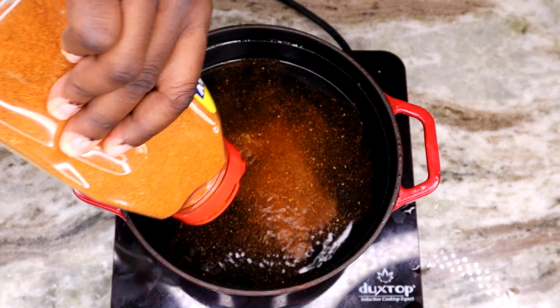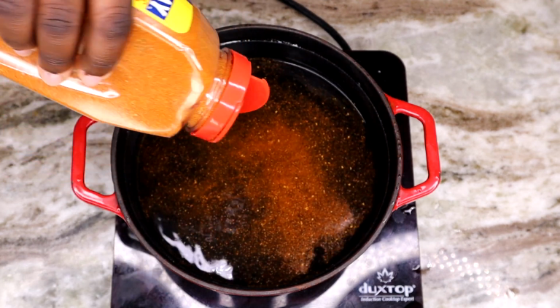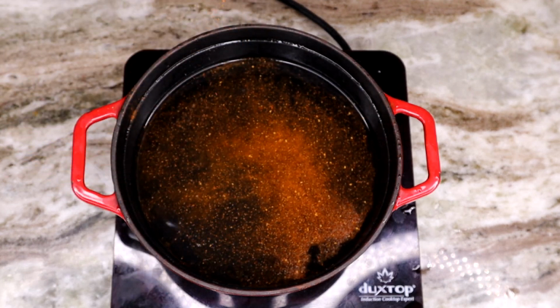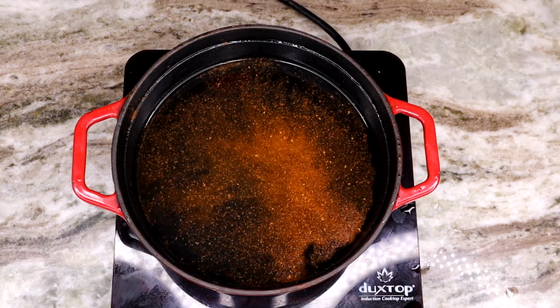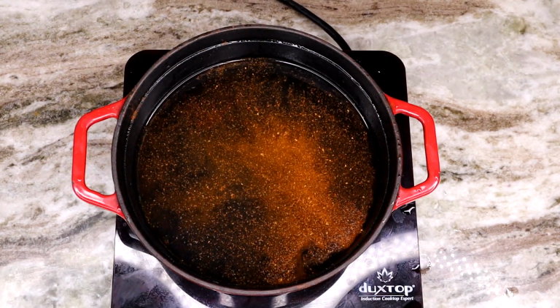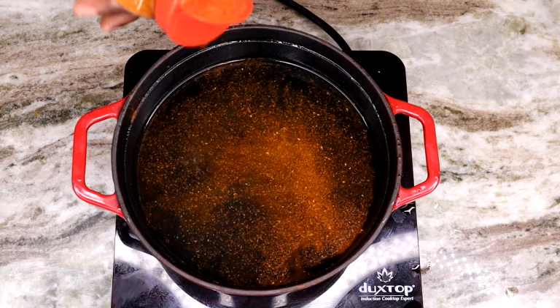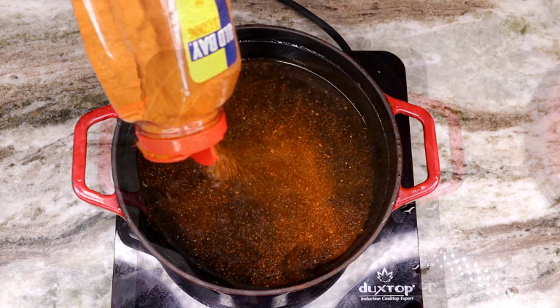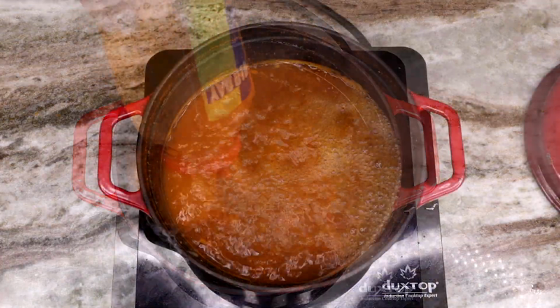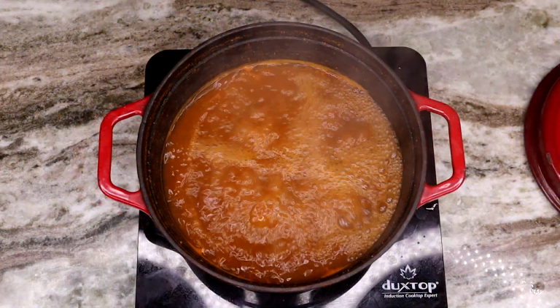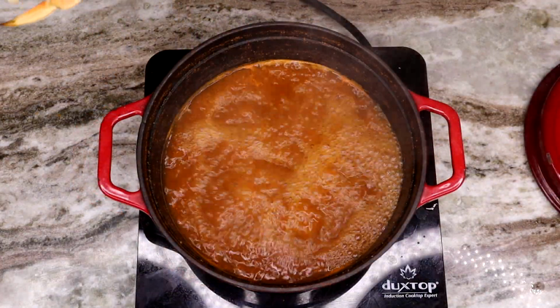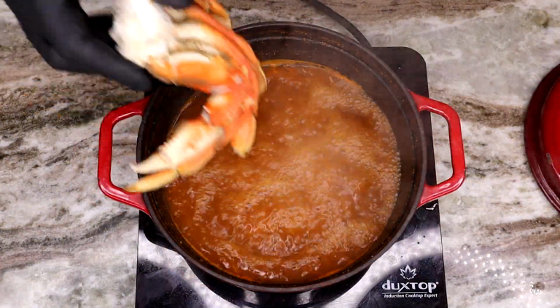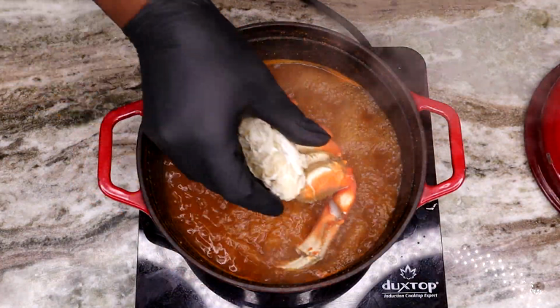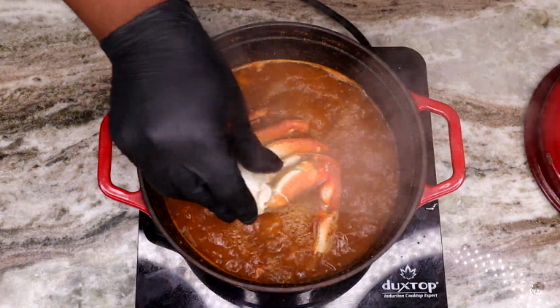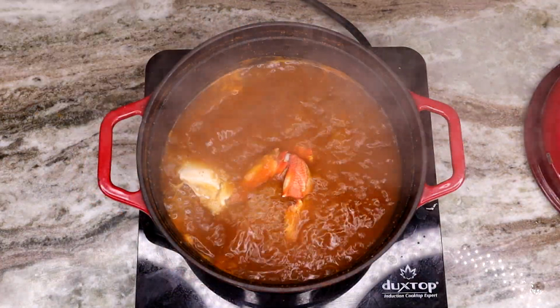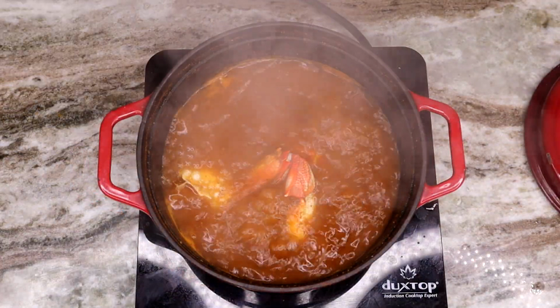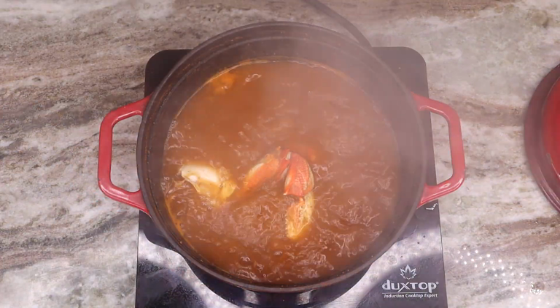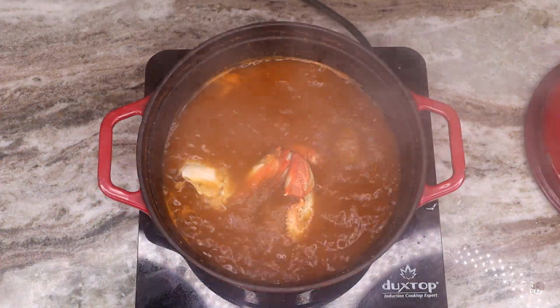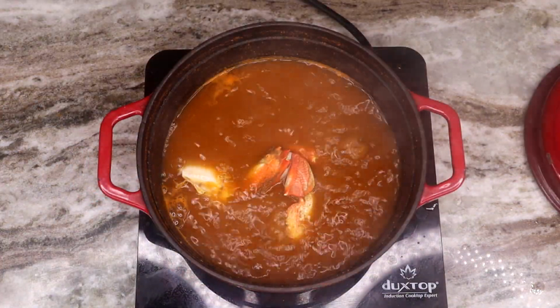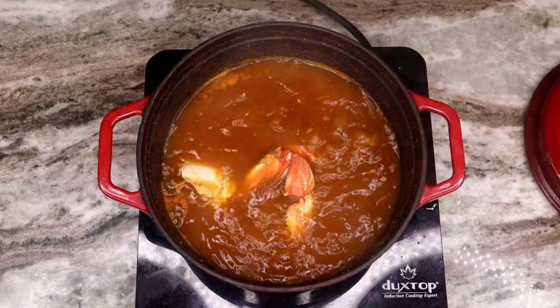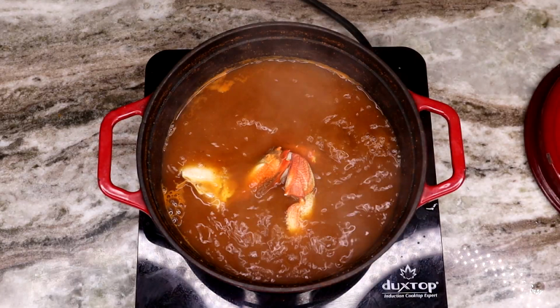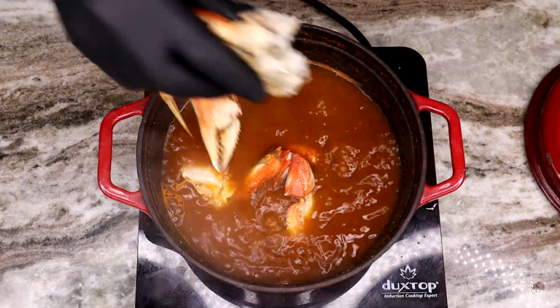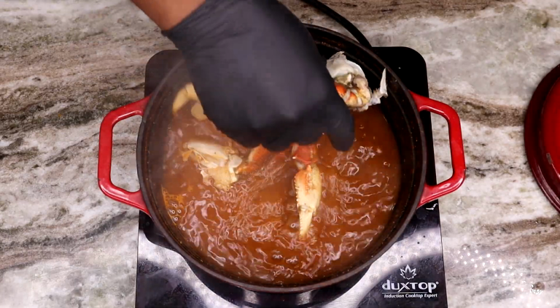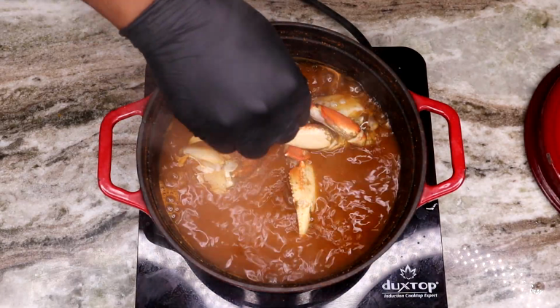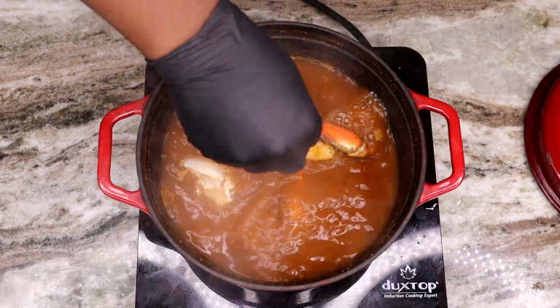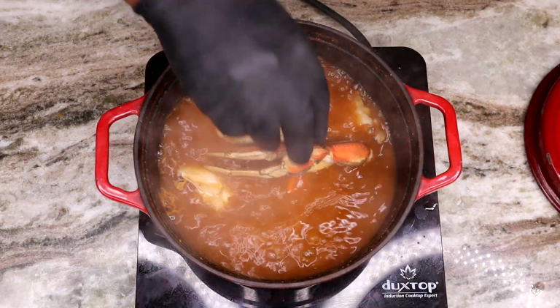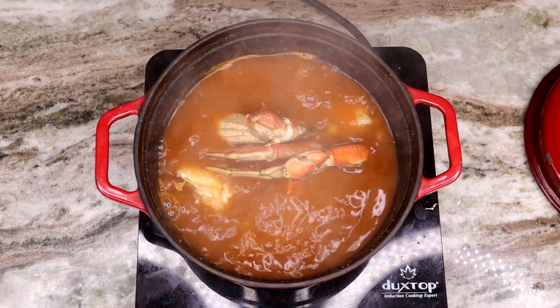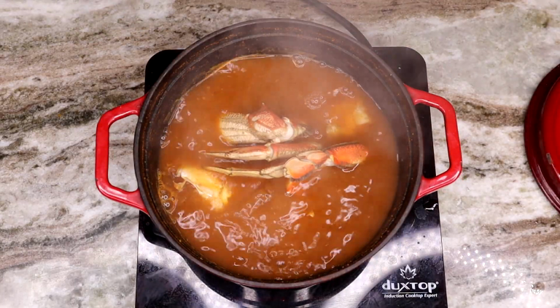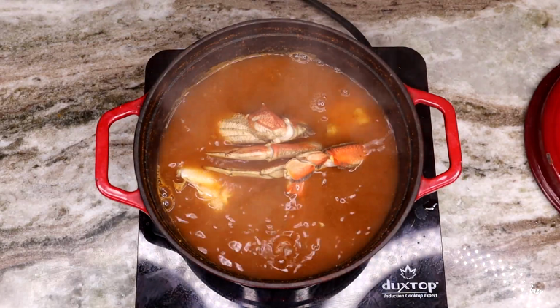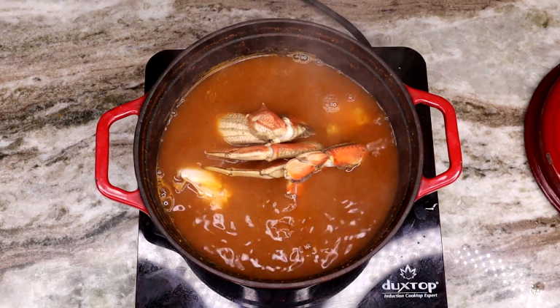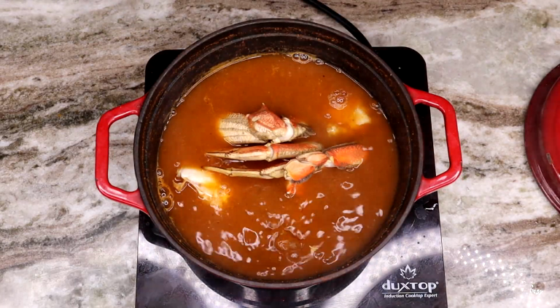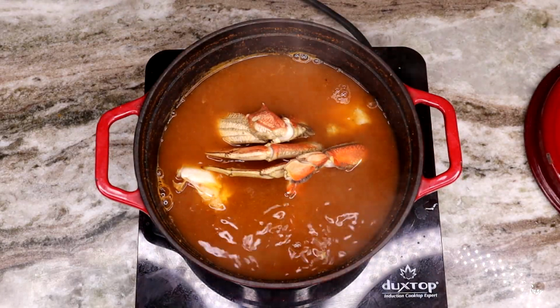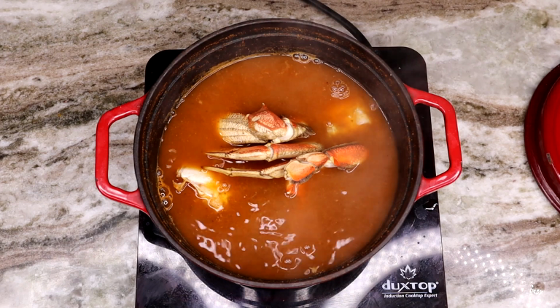Get a brand new pot of water going, season it up with some Old Bay — eyeball that — then go ahead and toss your dungeness crab, or whatever crab you're using, into that water and let it do its thing as we move on to the next step.